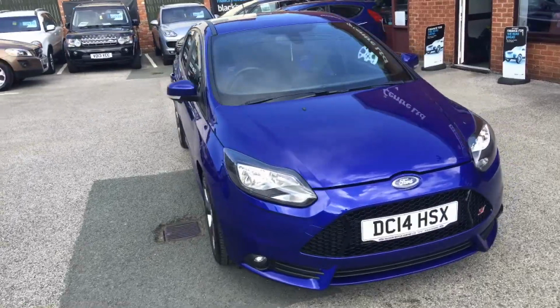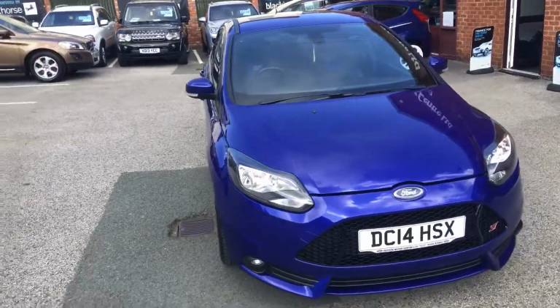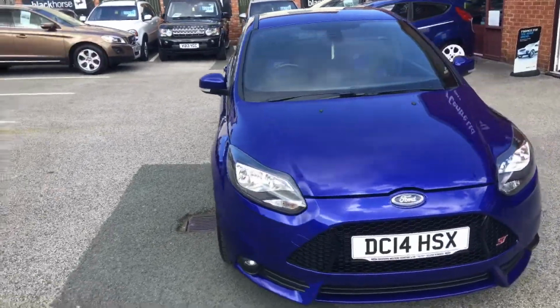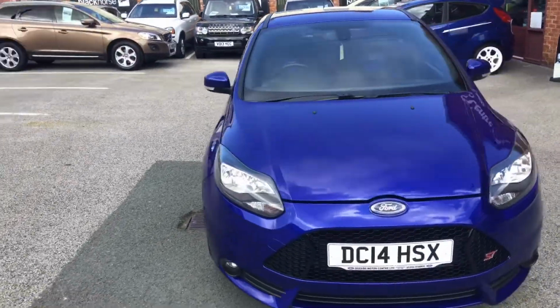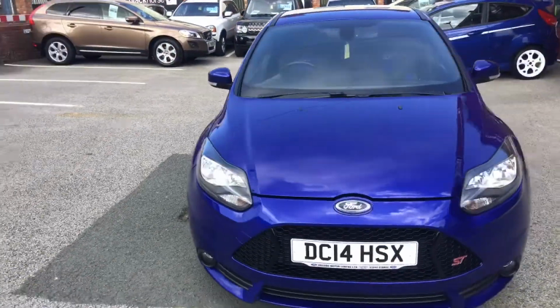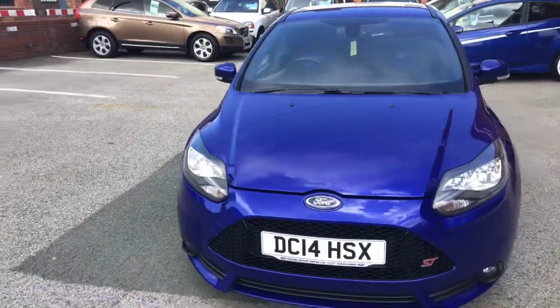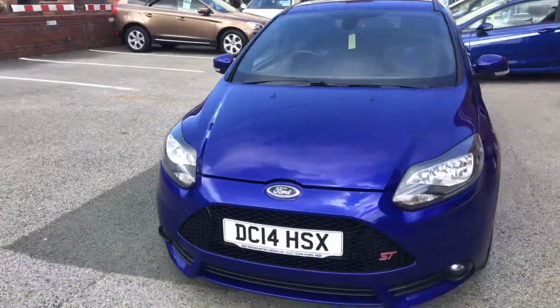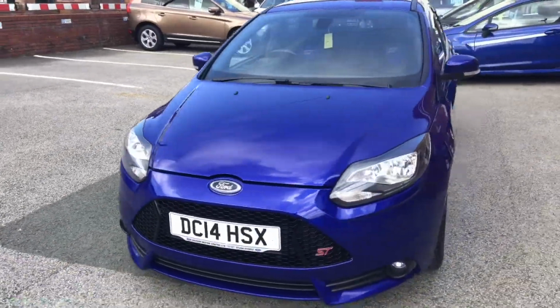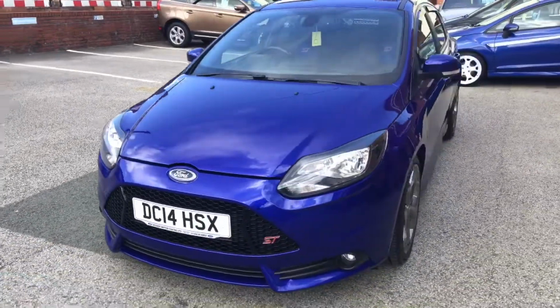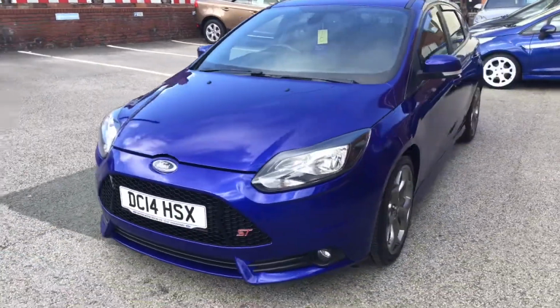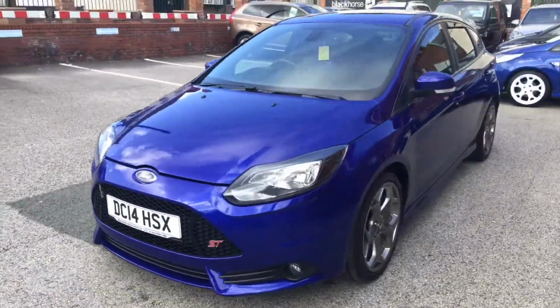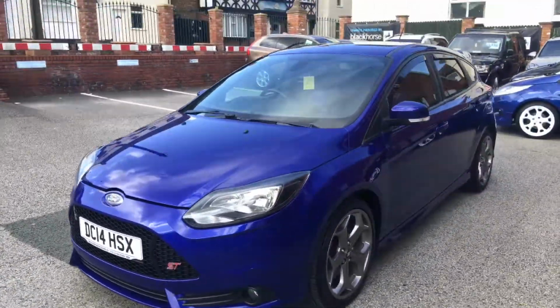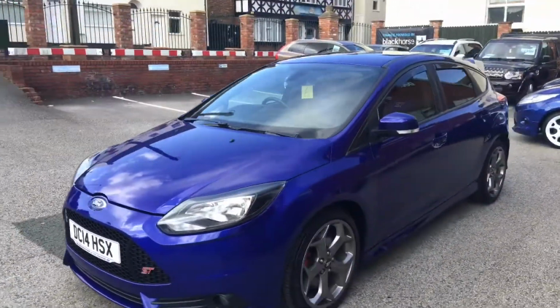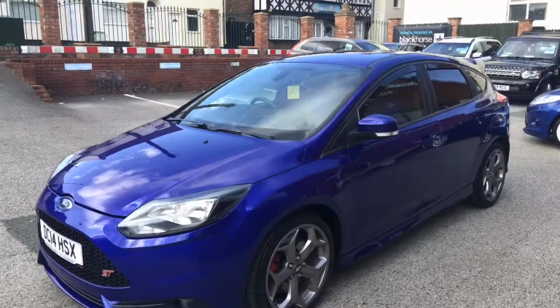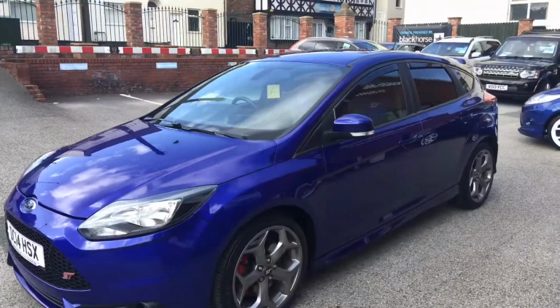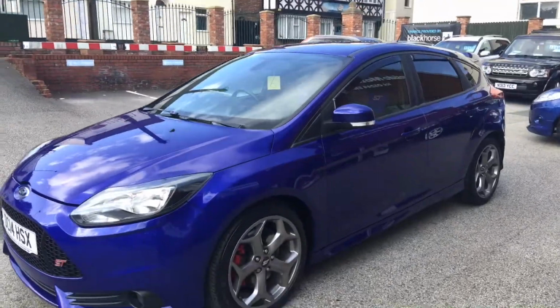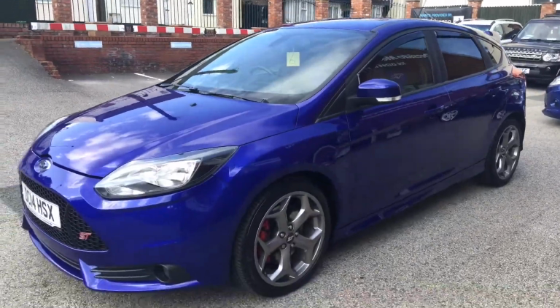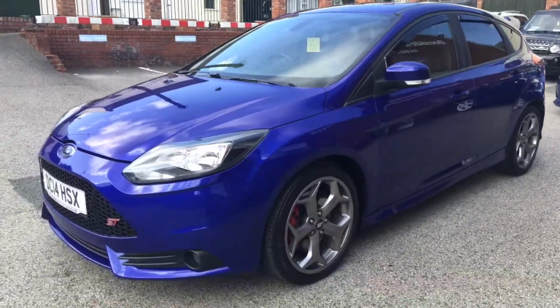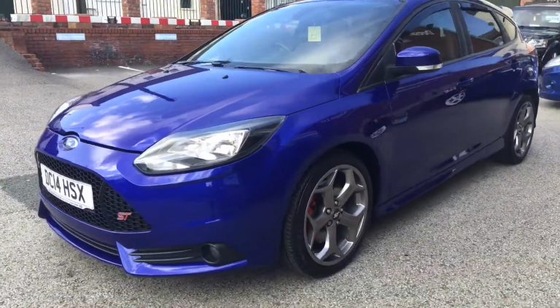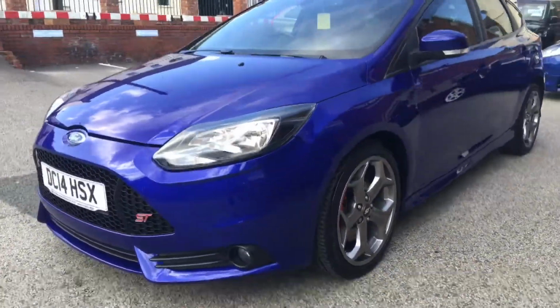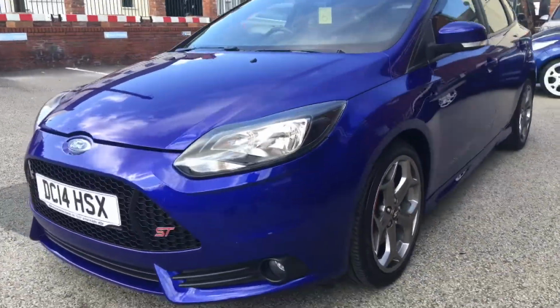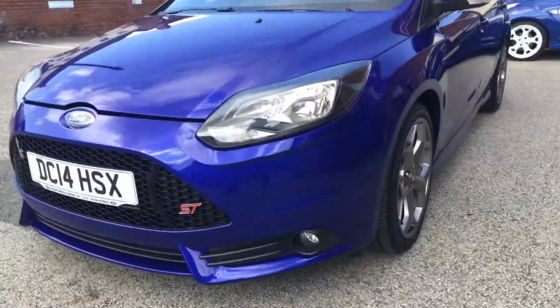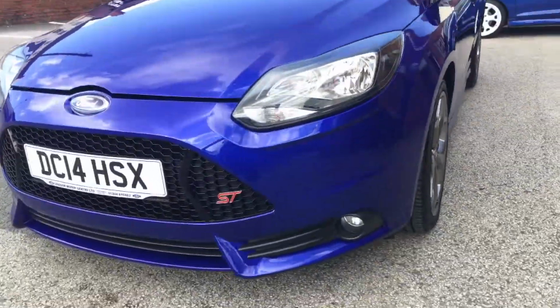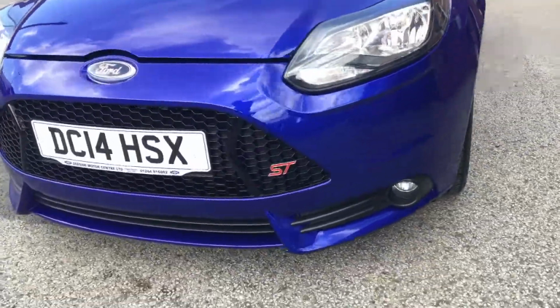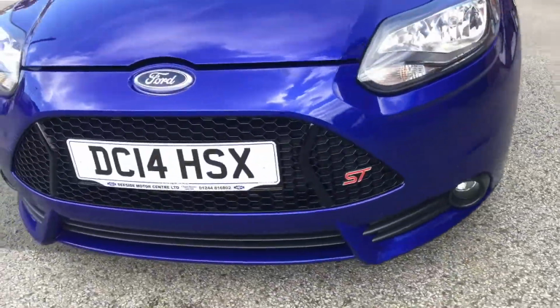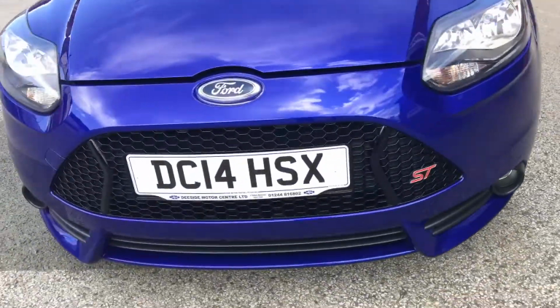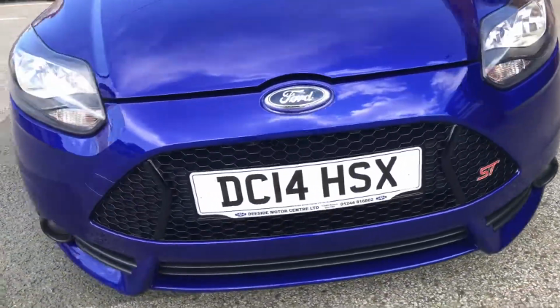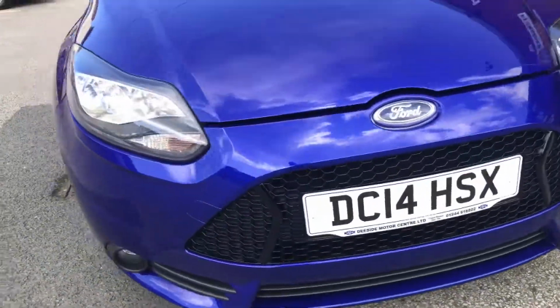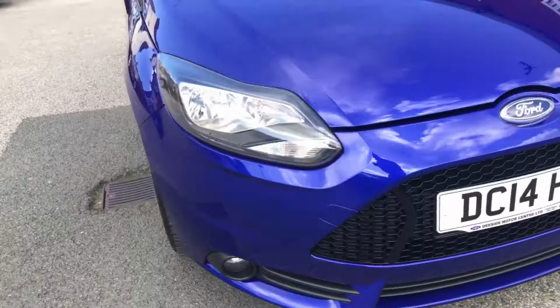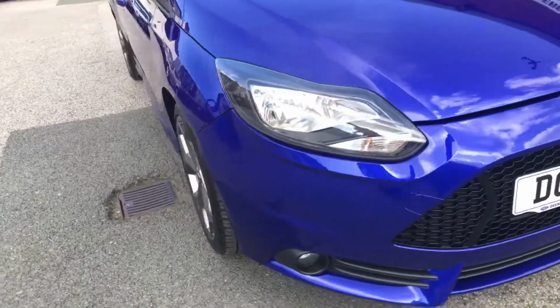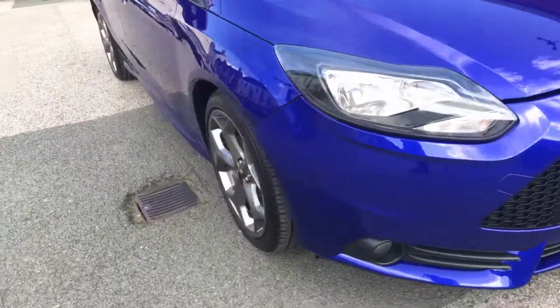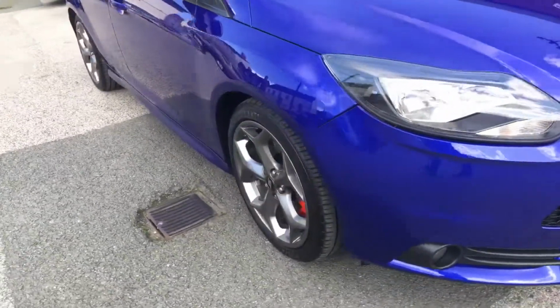Hello and welcome to the Eastside Motor Centre, I'm Will. This is our Ford Focus ST, 2 litre petrol, 2014 on a 14 plate. The car has just arrived in with us, in lovely condition.